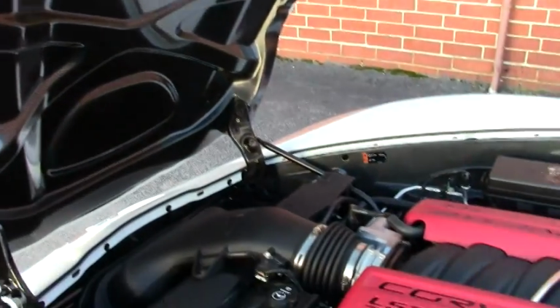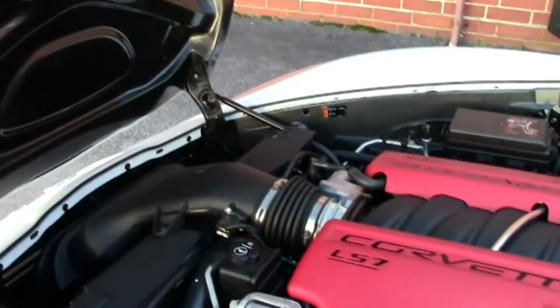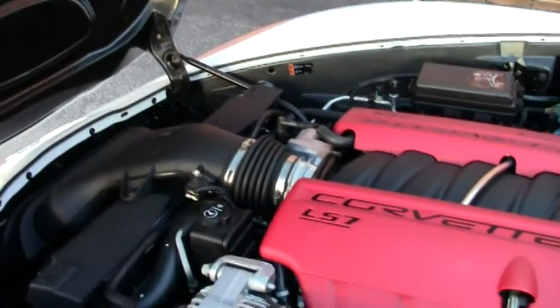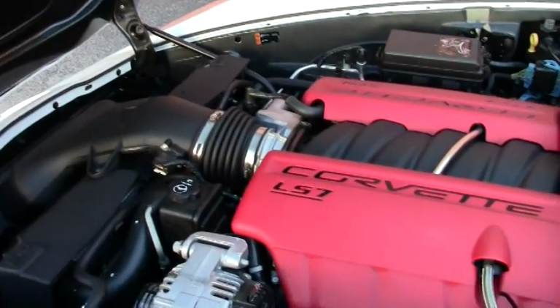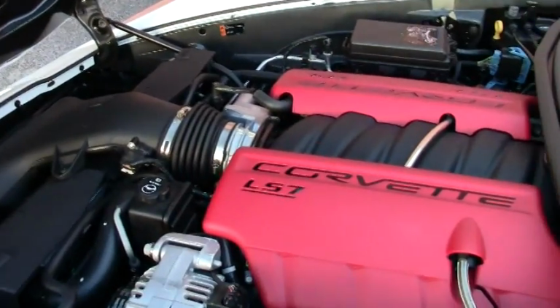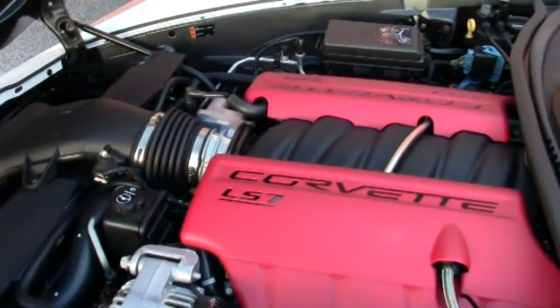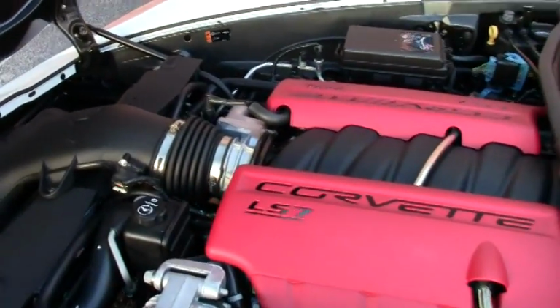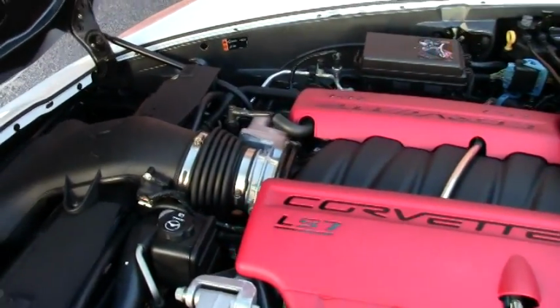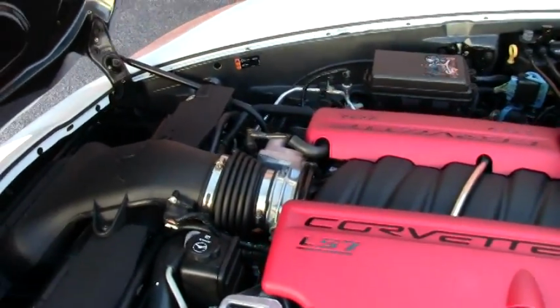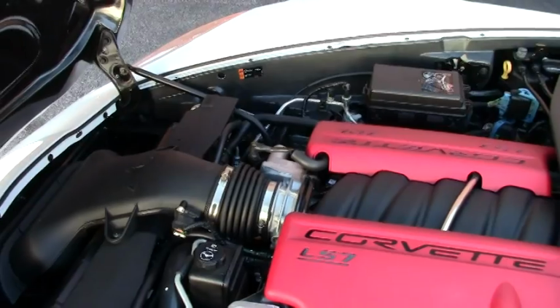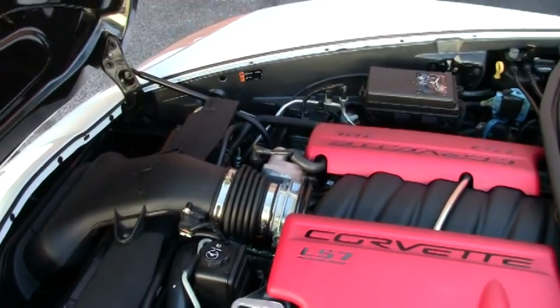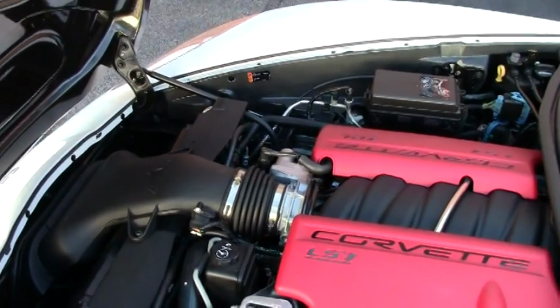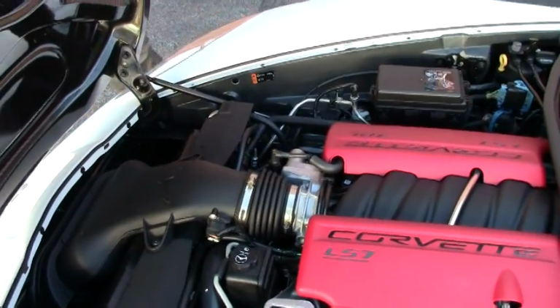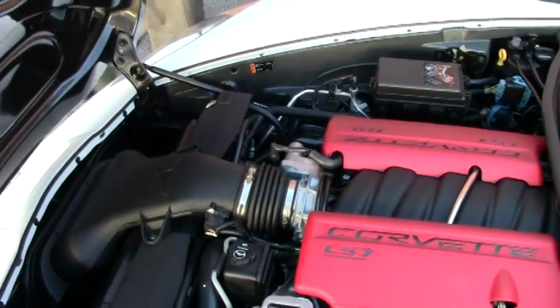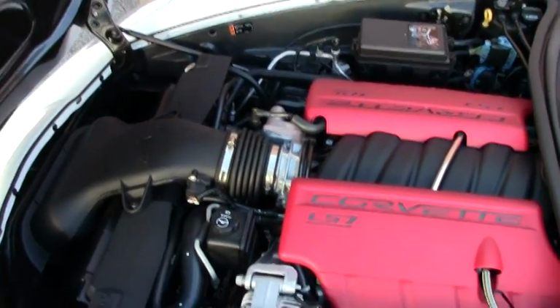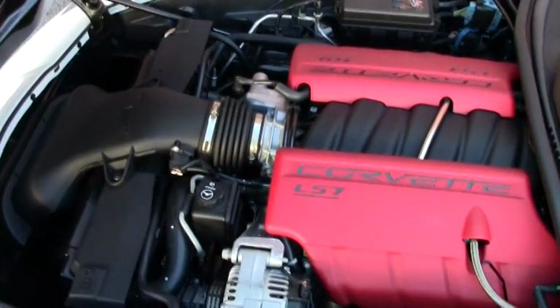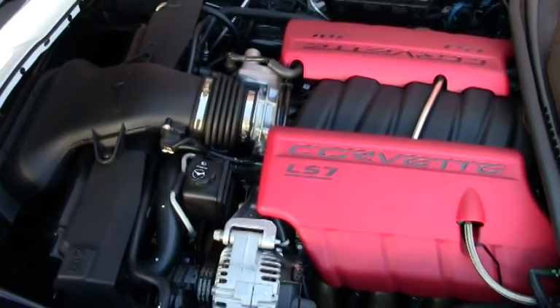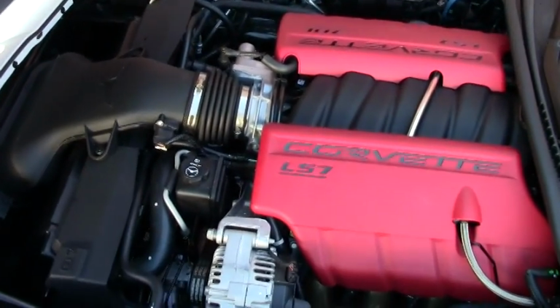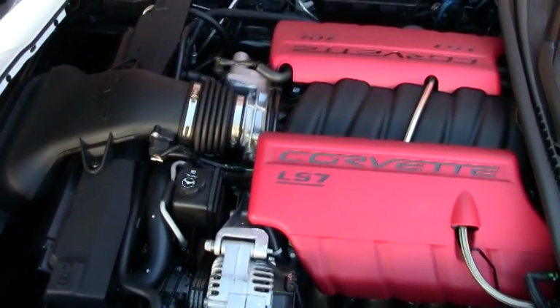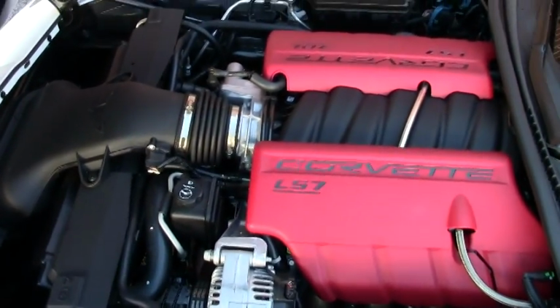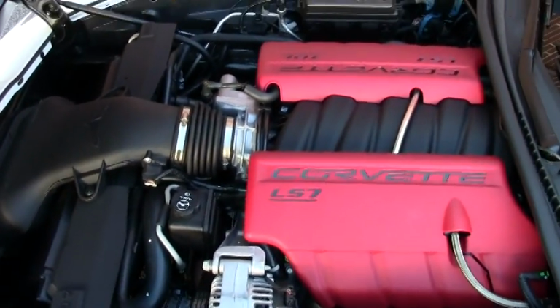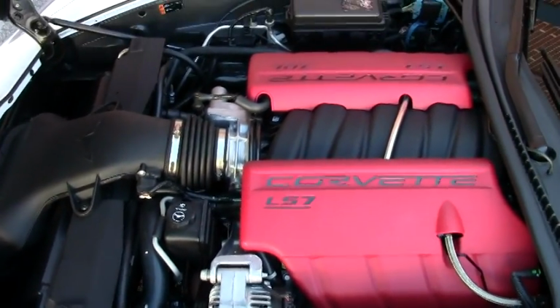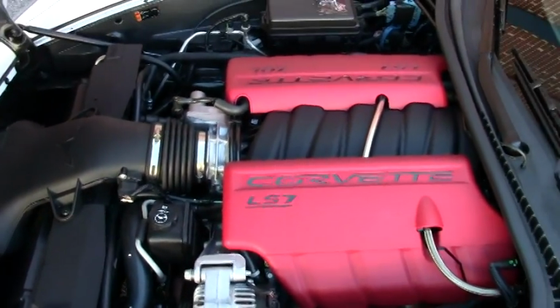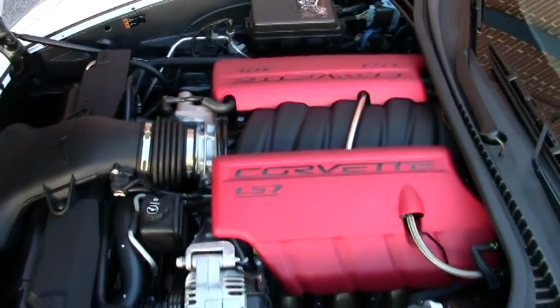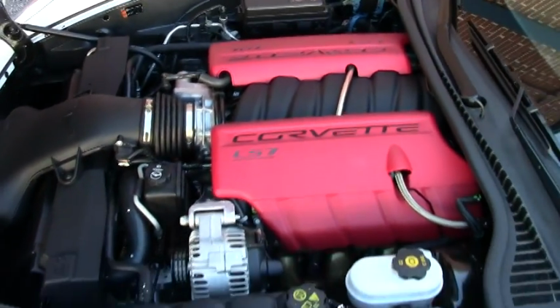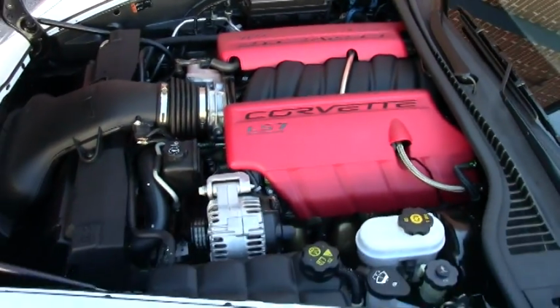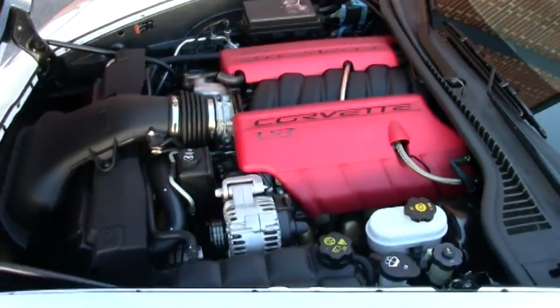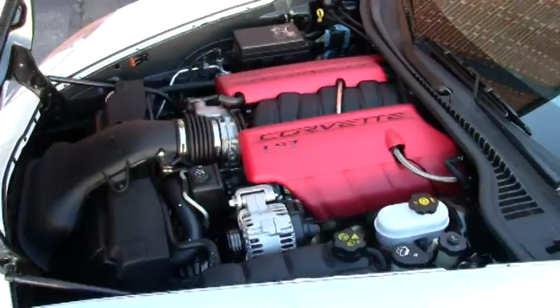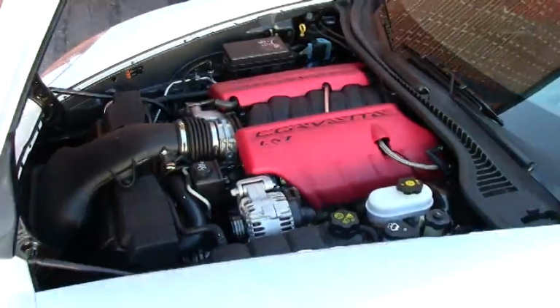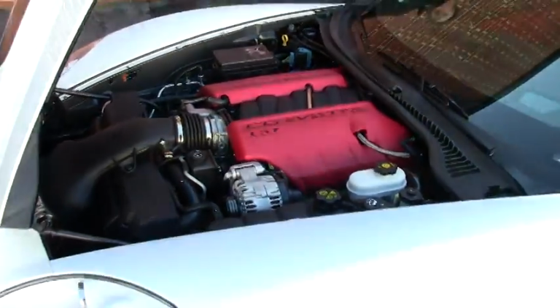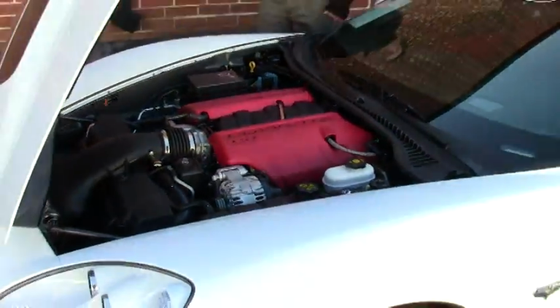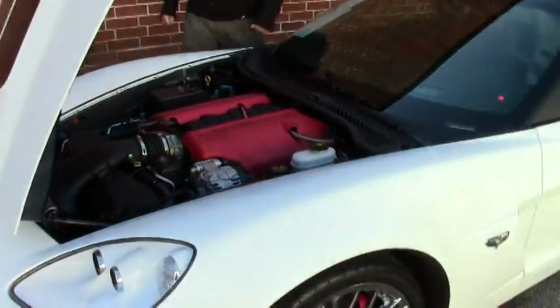As of this taping, this car only has 3,285 miles on it — almost brand new, it even smells that way.